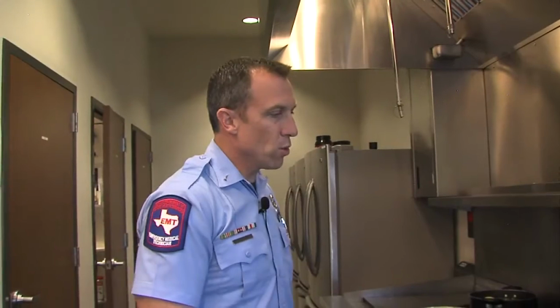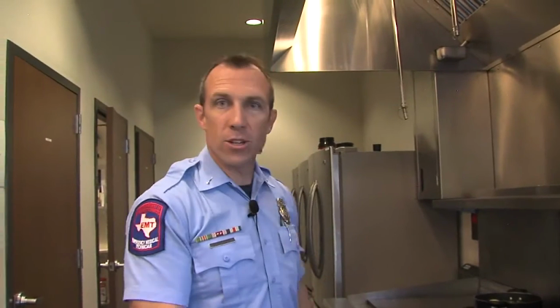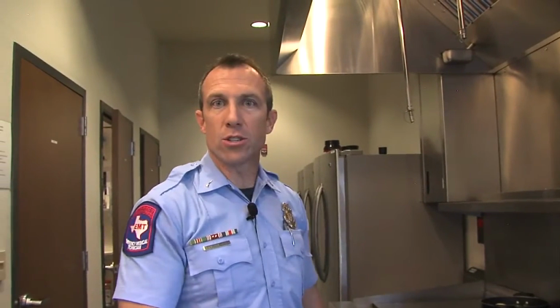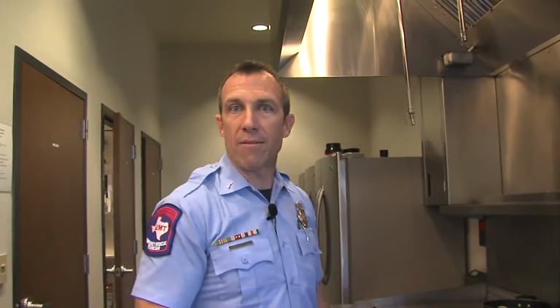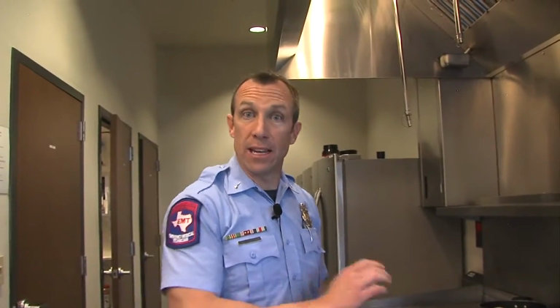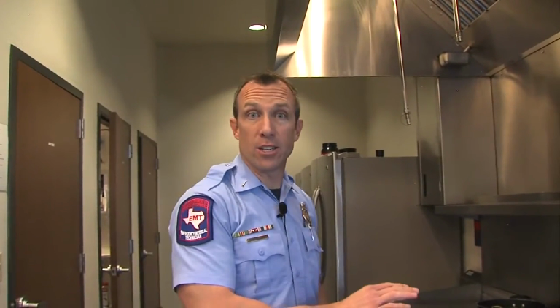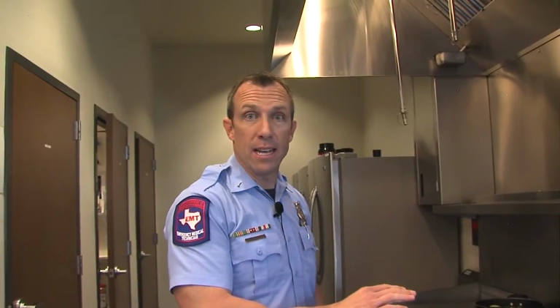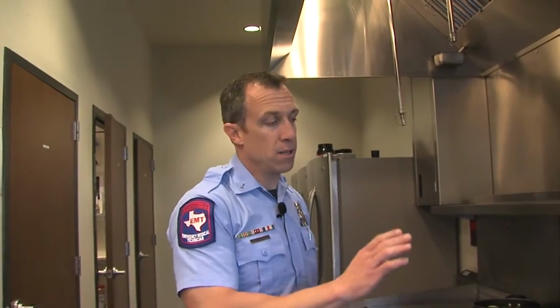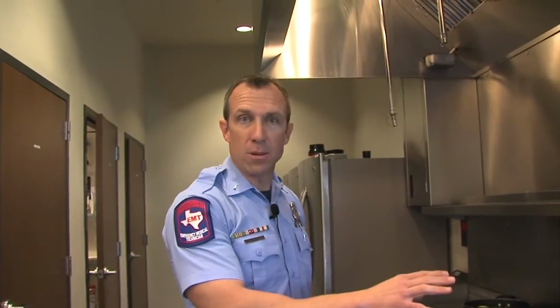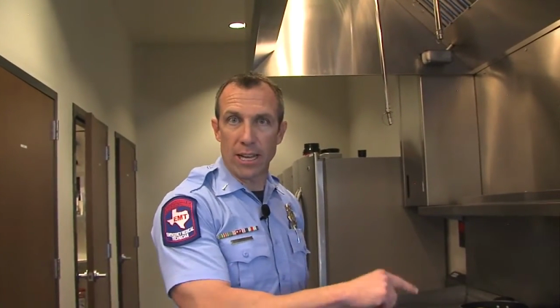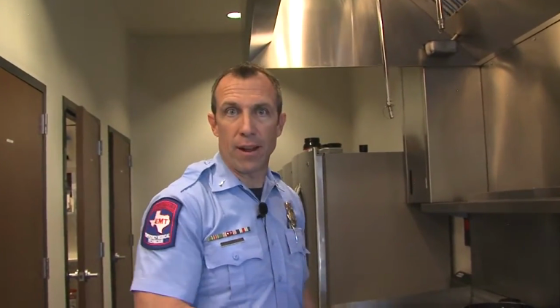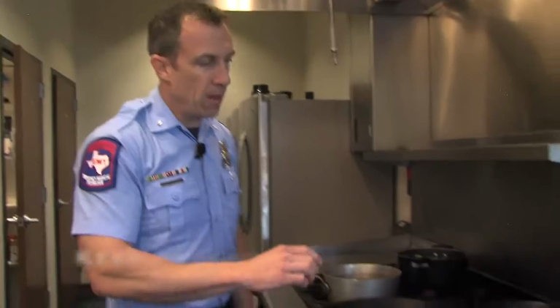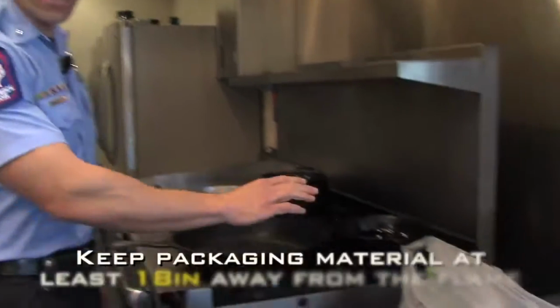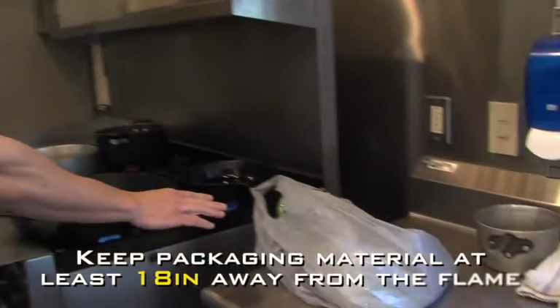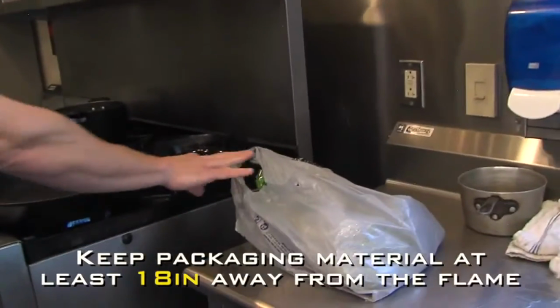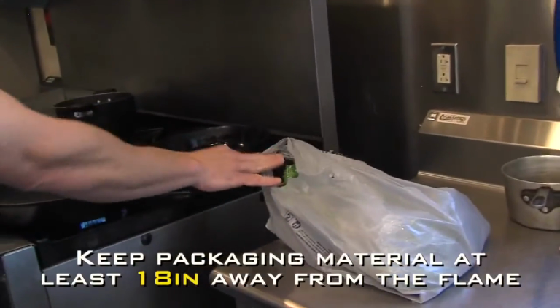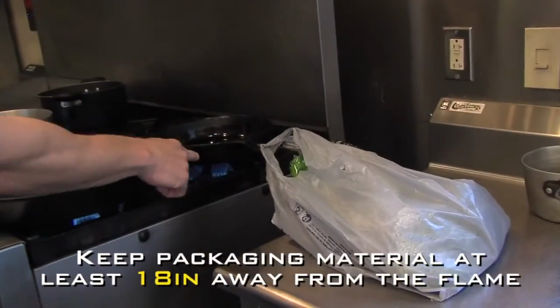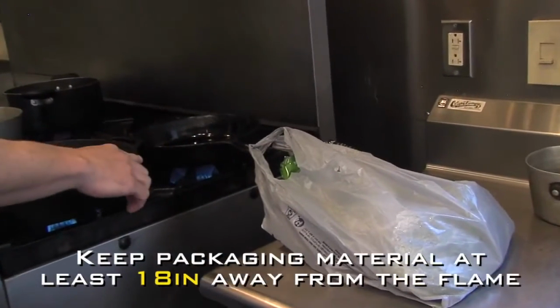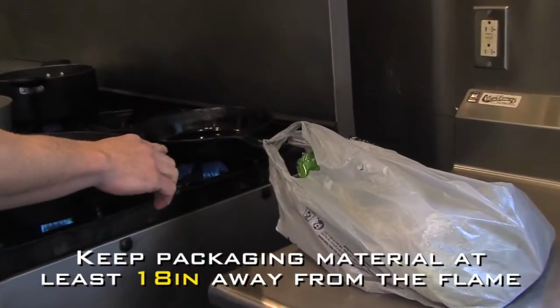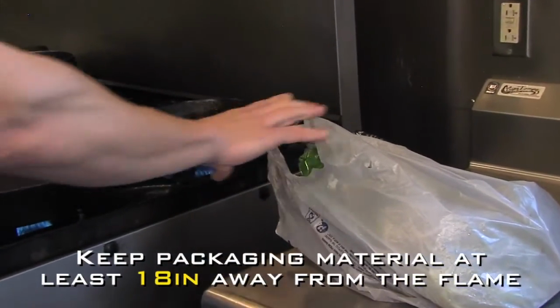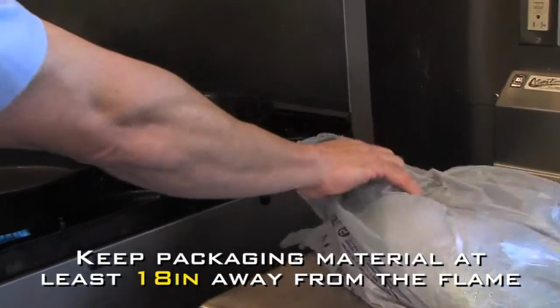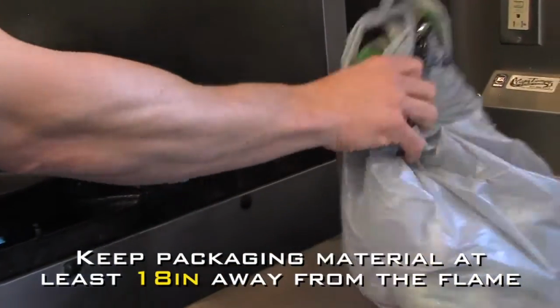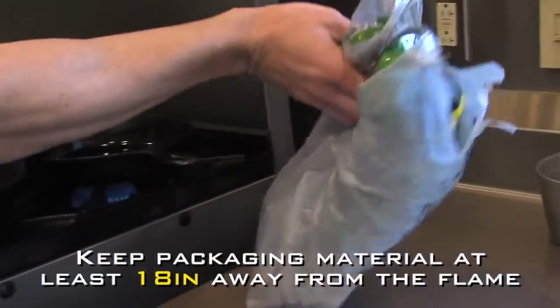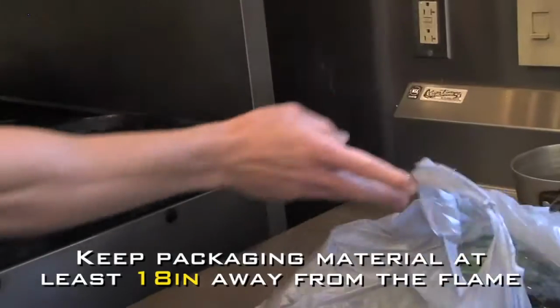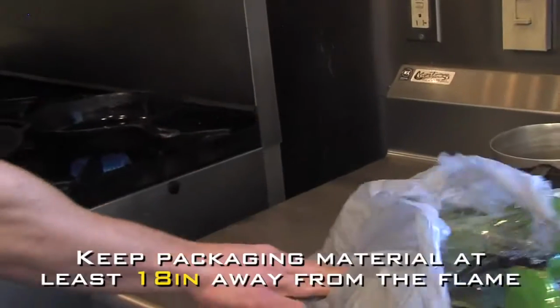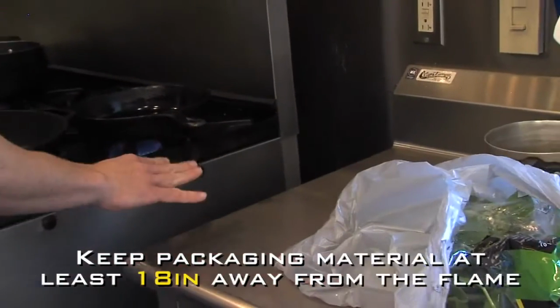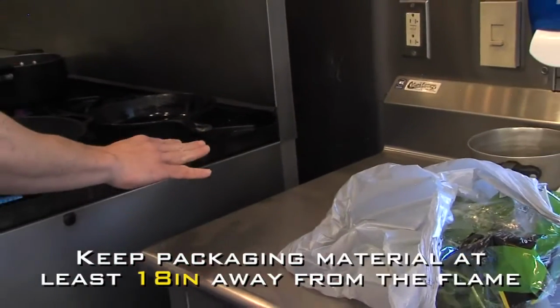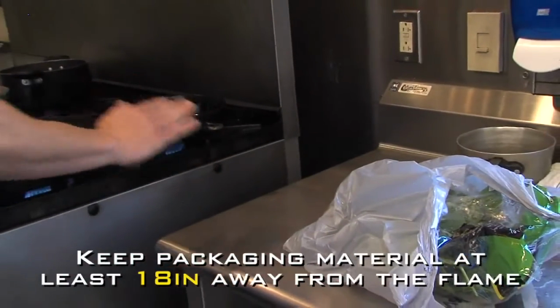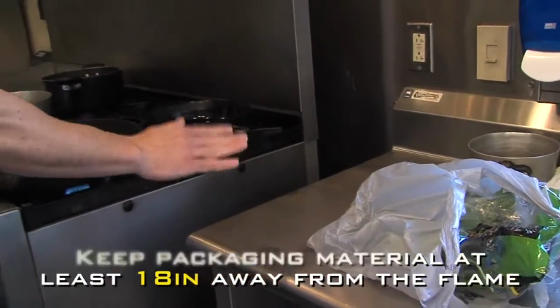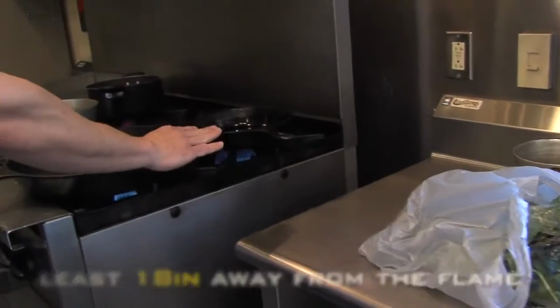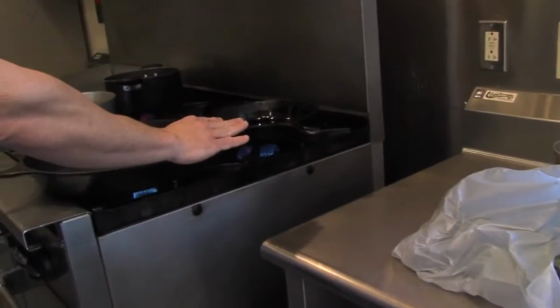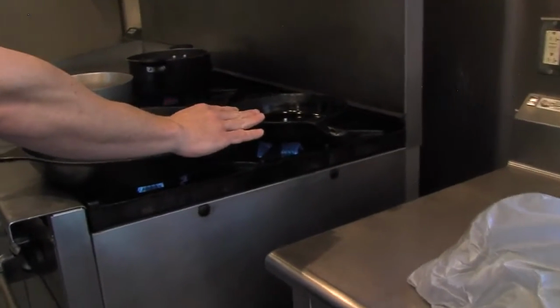One of the major concerns that we have in the kitchen is packaging material catching on fire. If you have a scenario where your packaging material is really close to an open flame, you need to make sure that it's at least 16 to 18 inches away from the flame at all times, because we wouldn't want that to catch on fire.